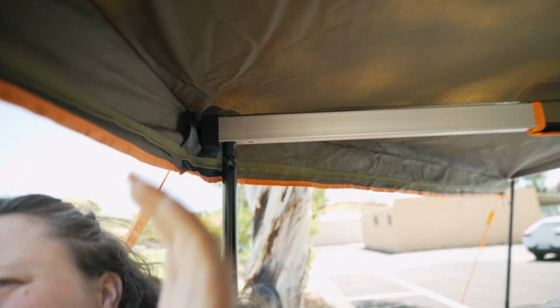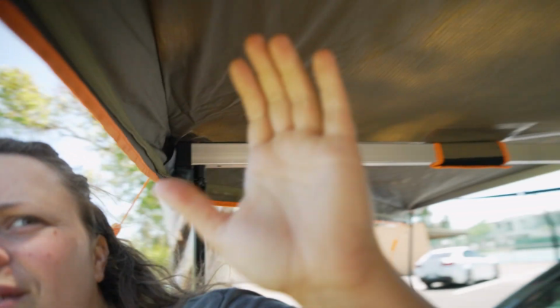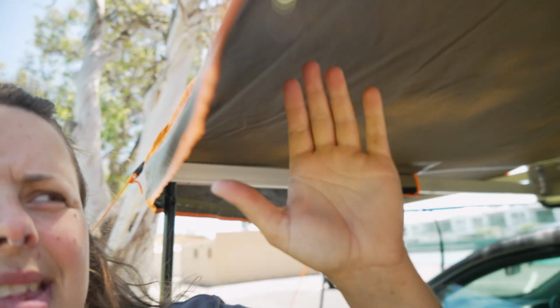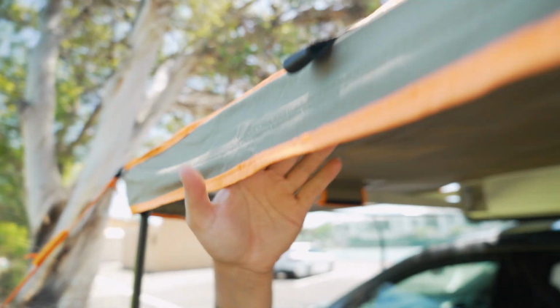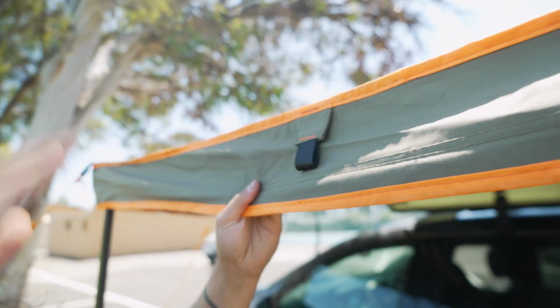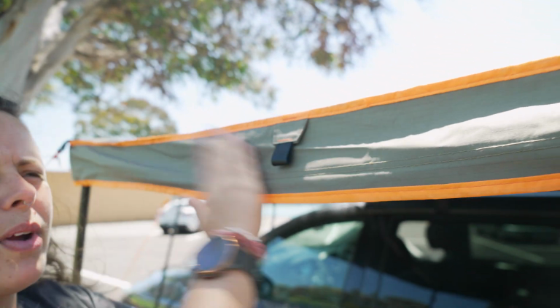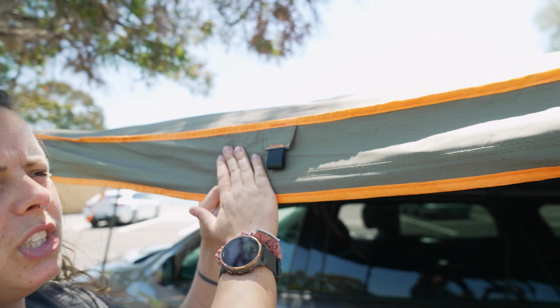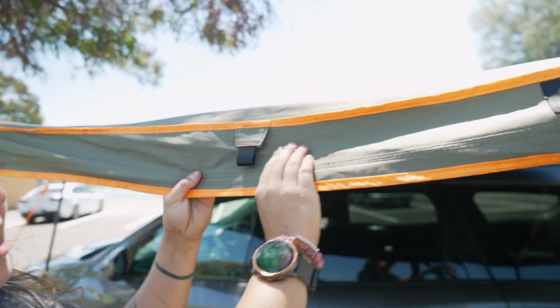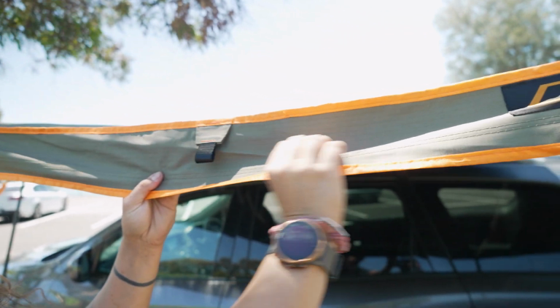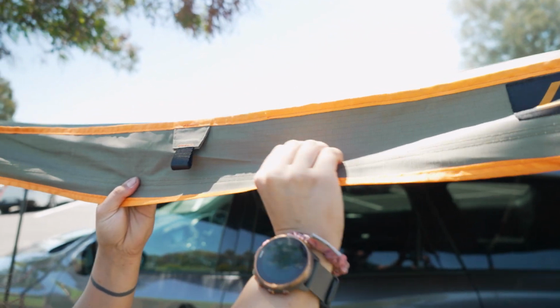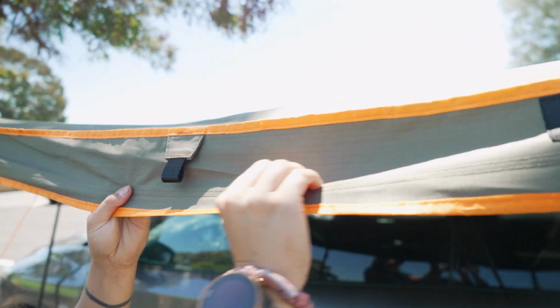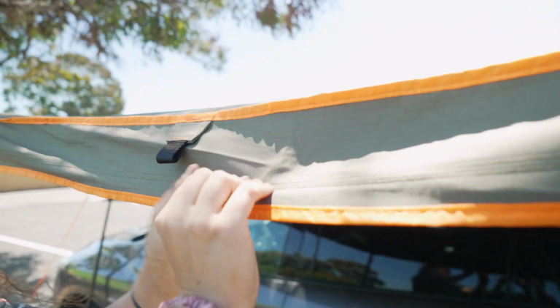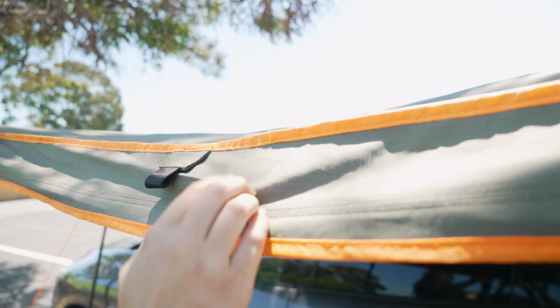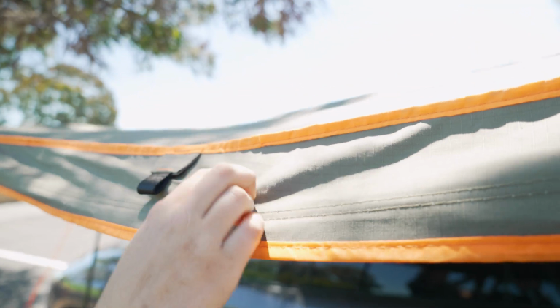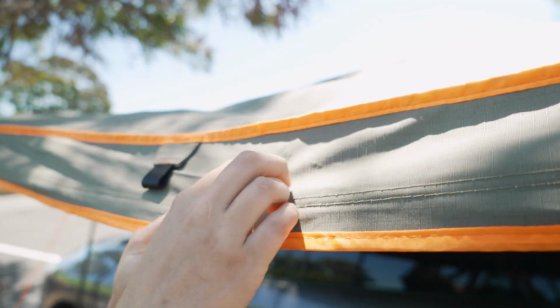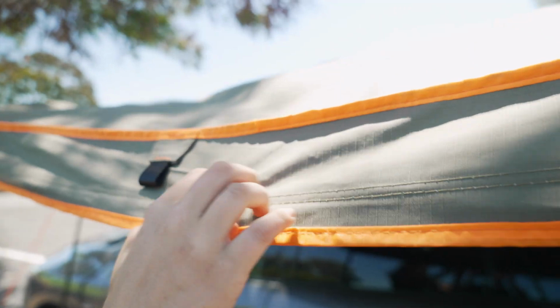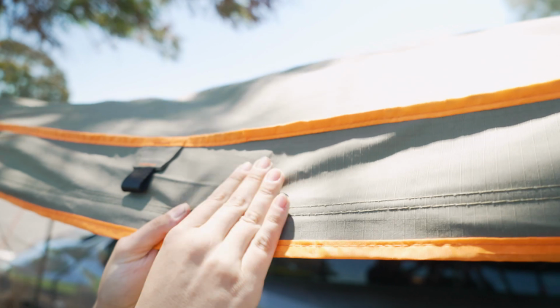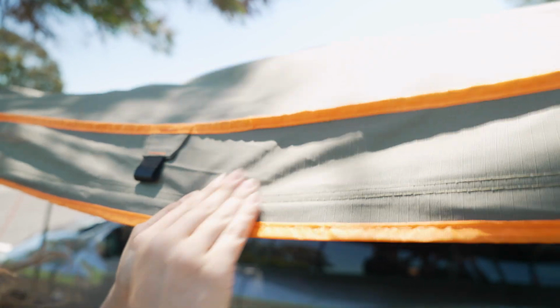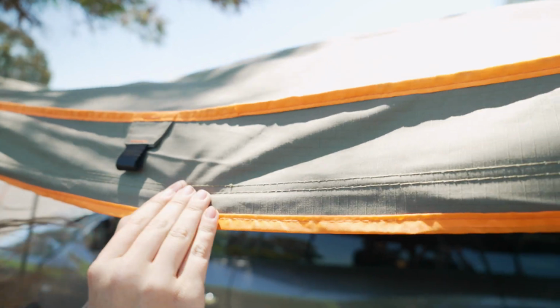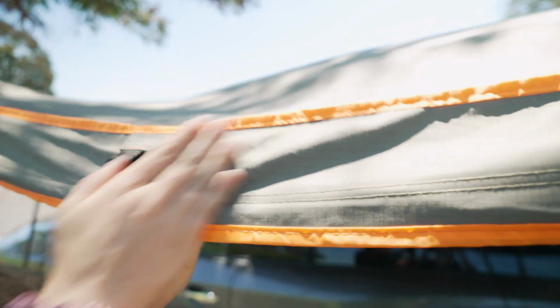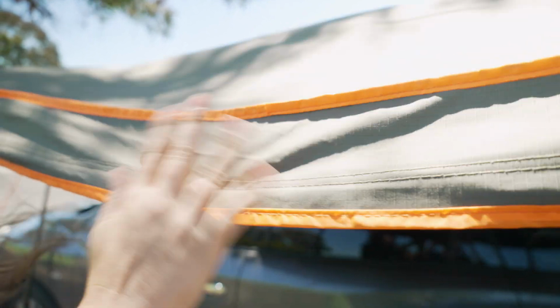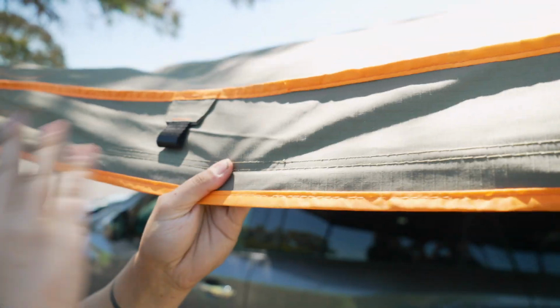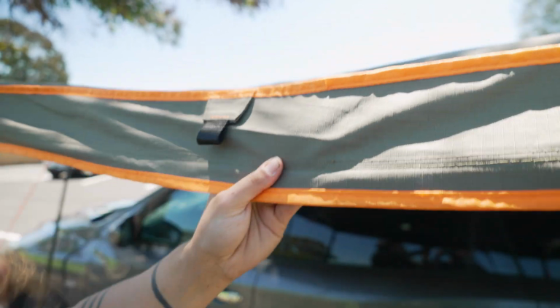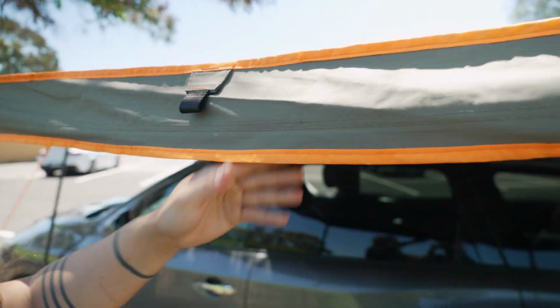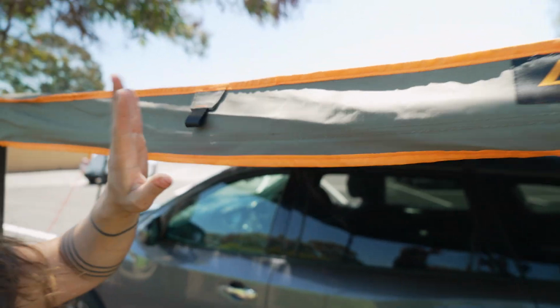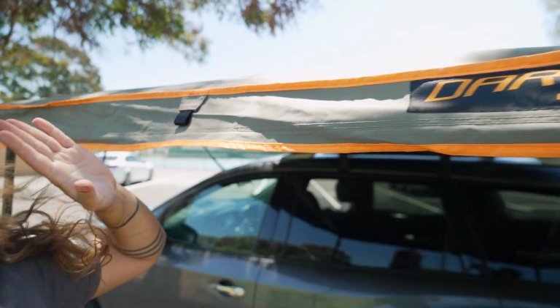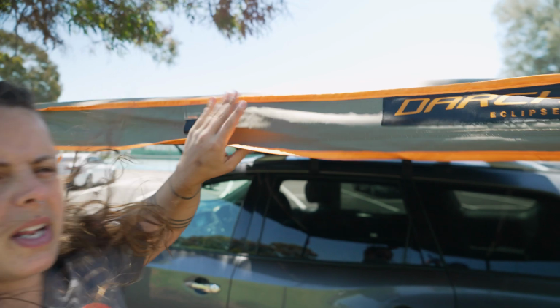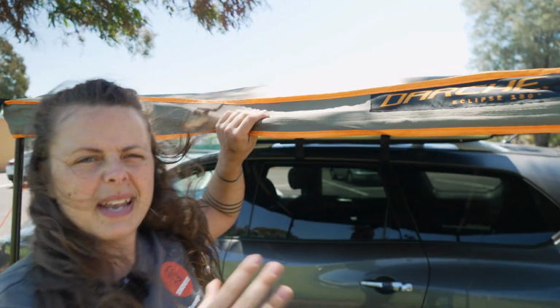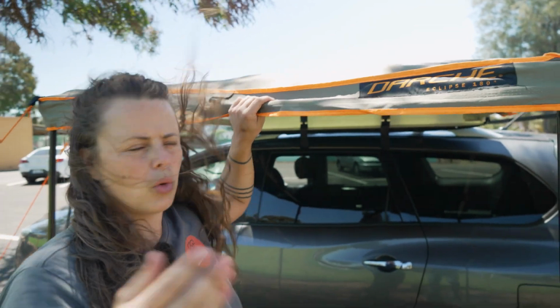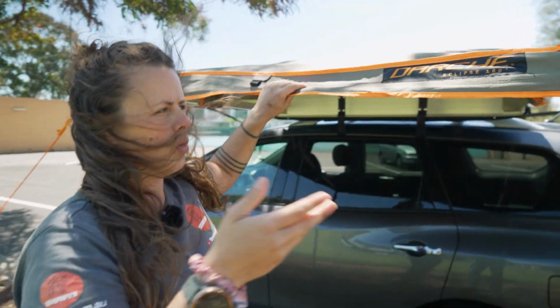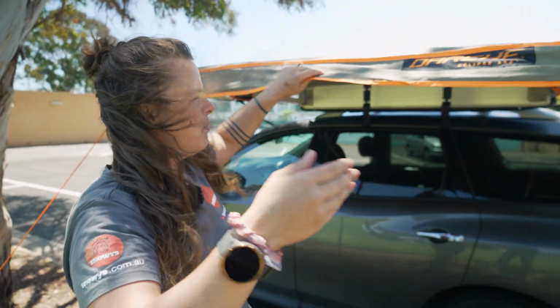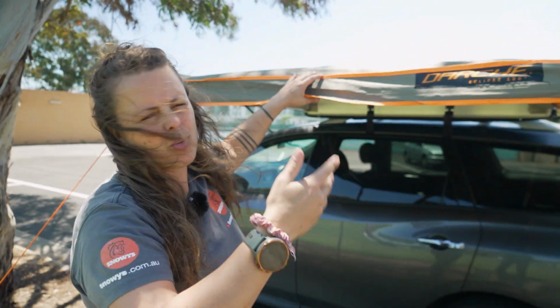The actual canvas itself is 300 GSM ripstop canvas. As you can see, the little square grids woven in there will help to limit any damage if your awning gets cut by sticks or similar.